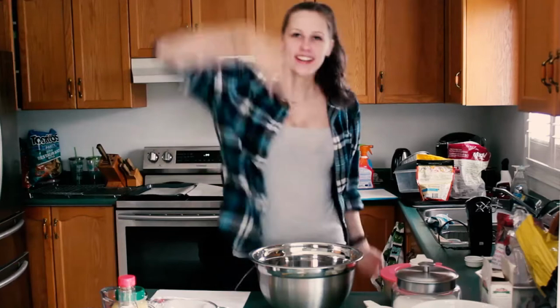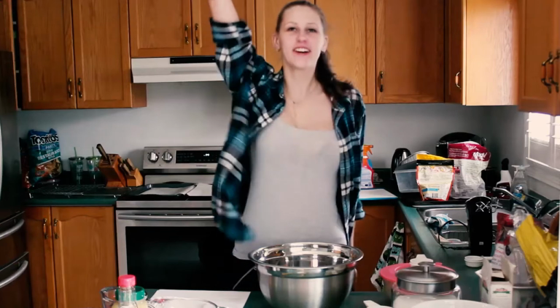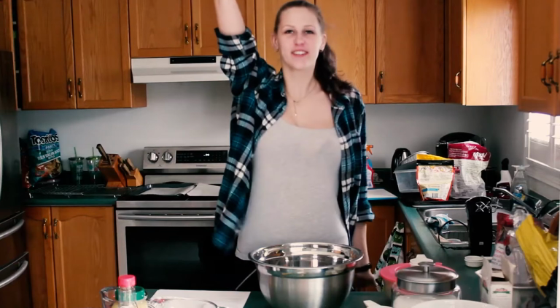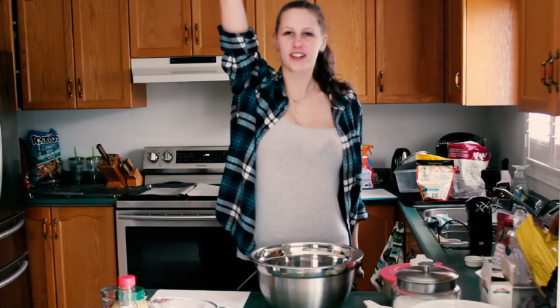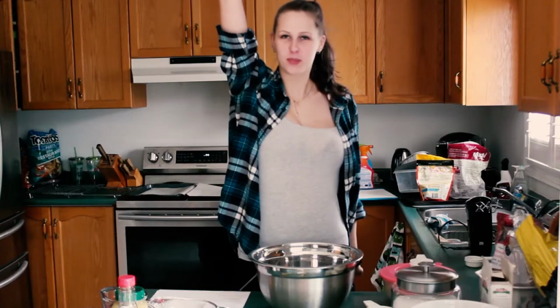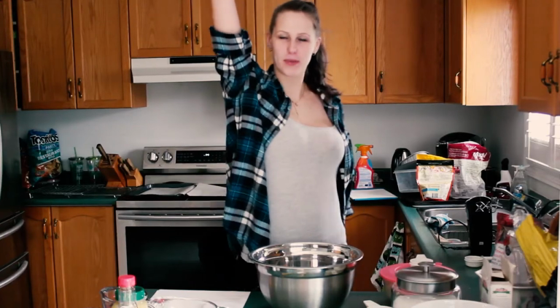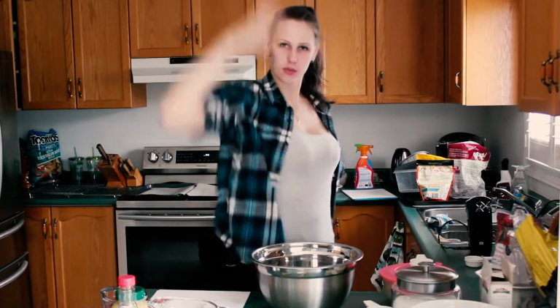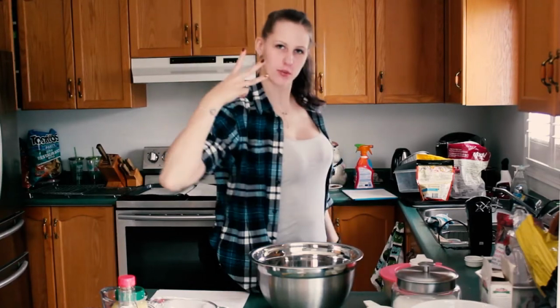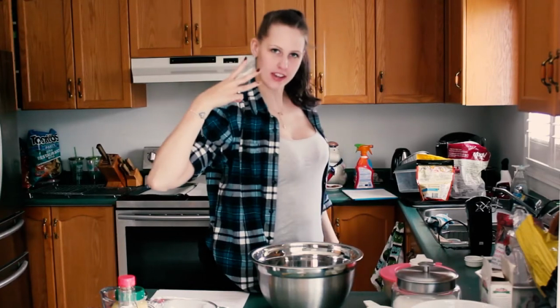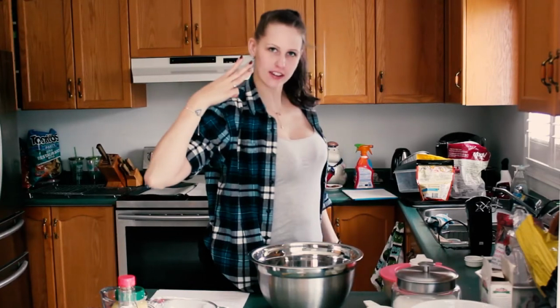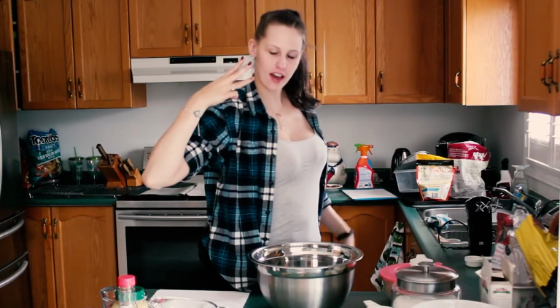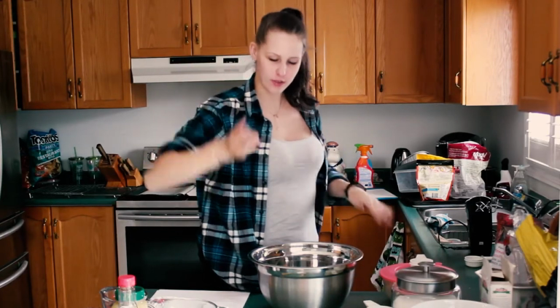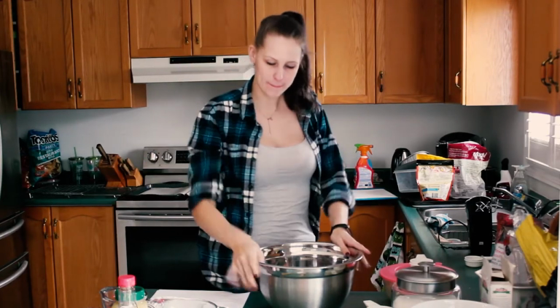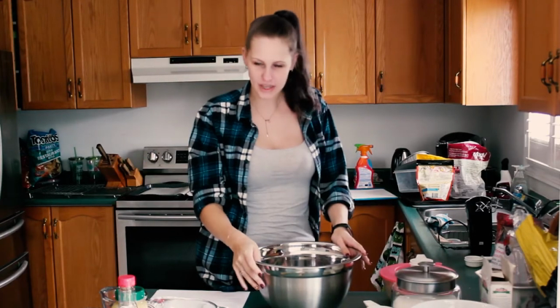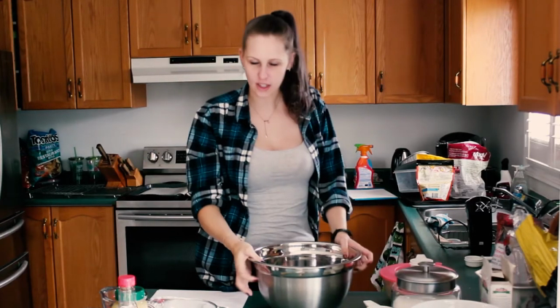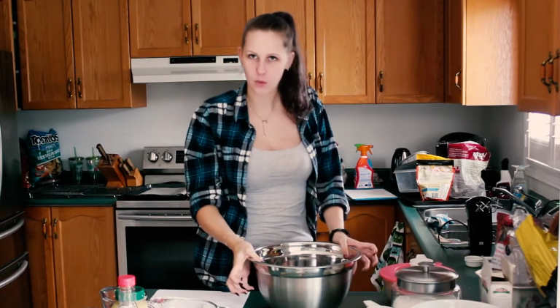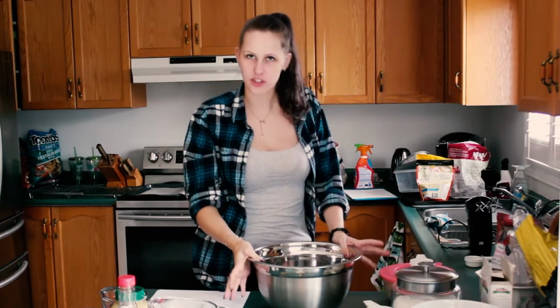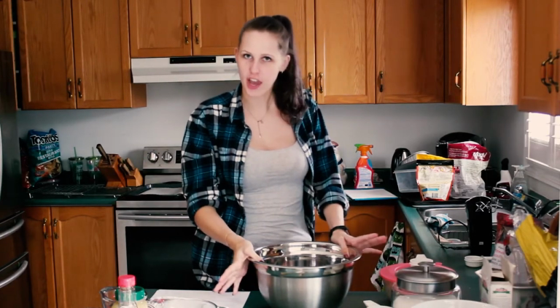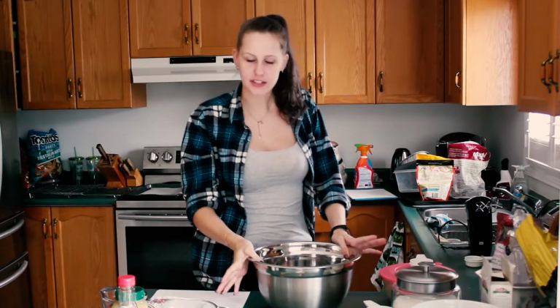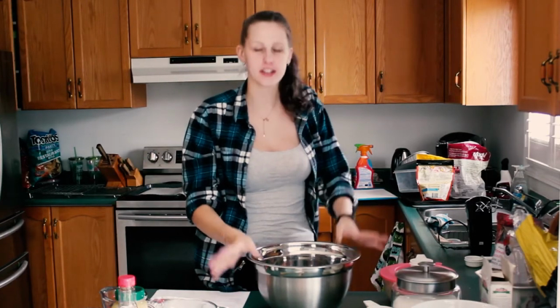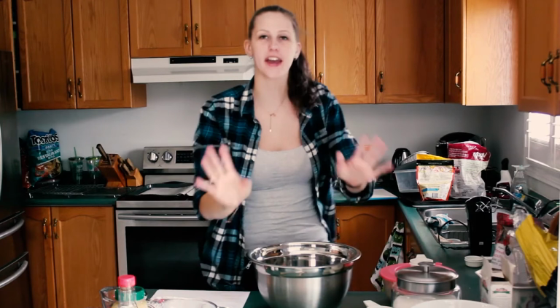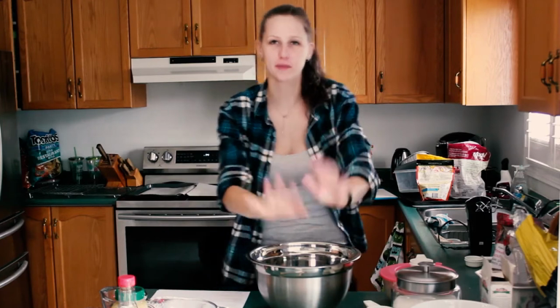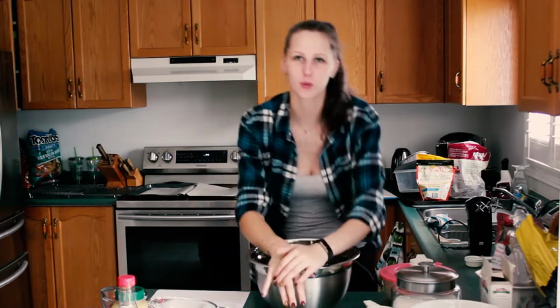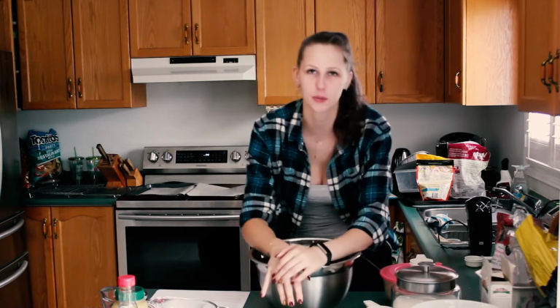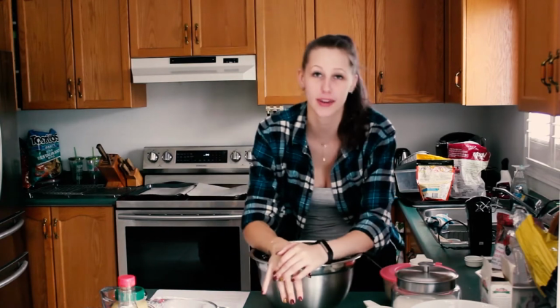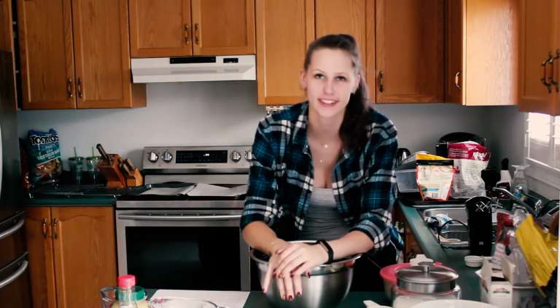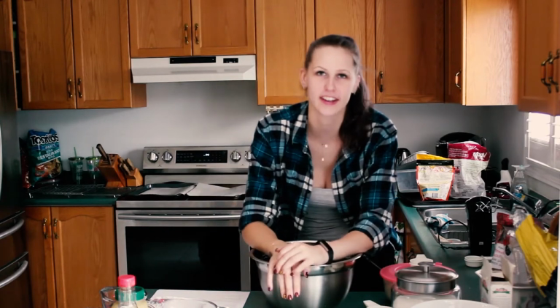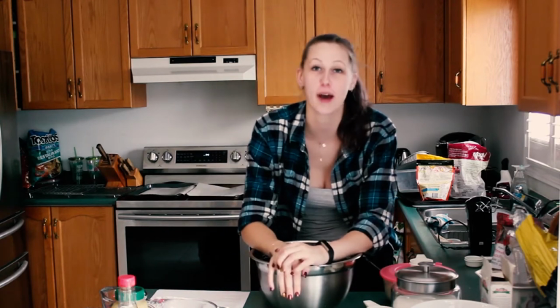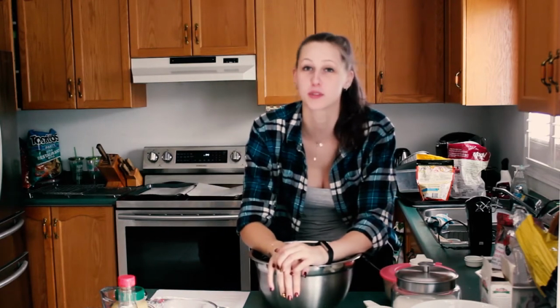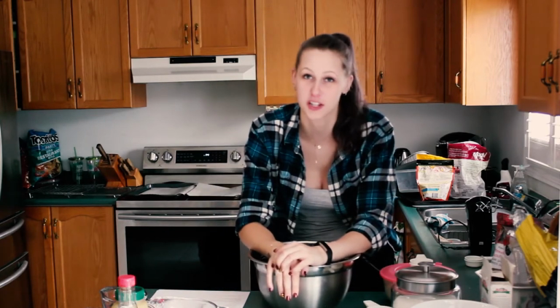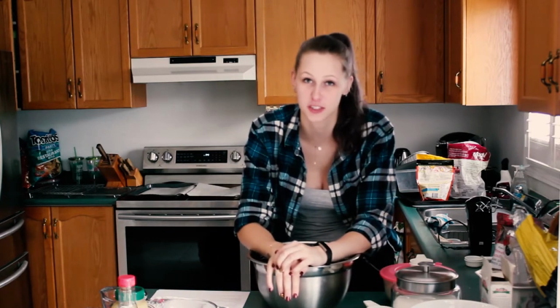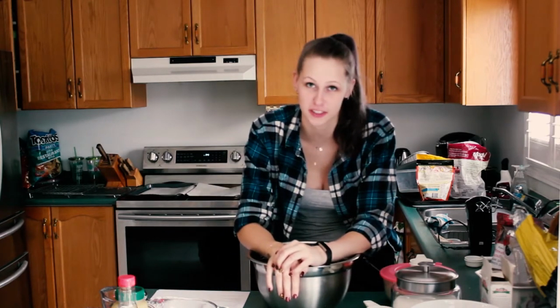Hello and welcome to episode 3 of Baking with Jay. Today we will be making applesauce cookies.